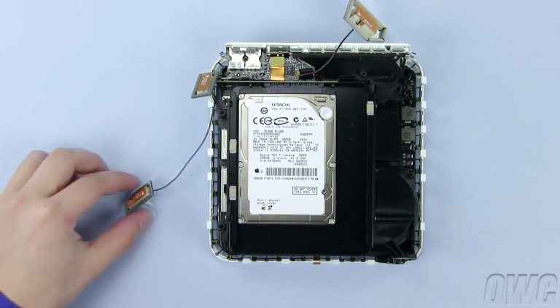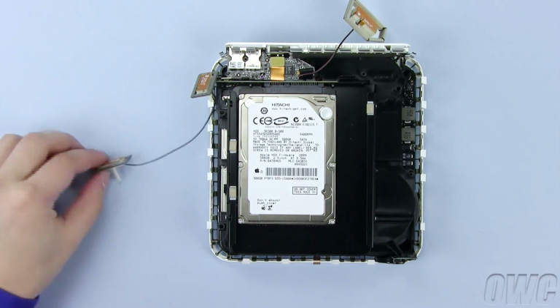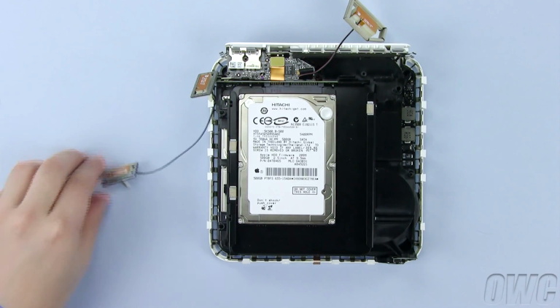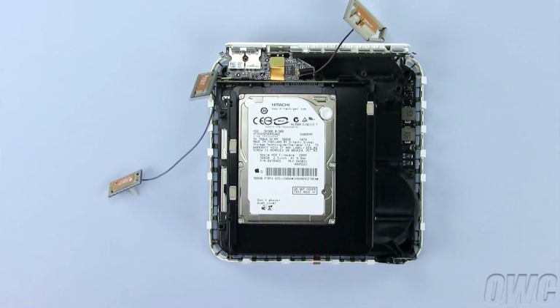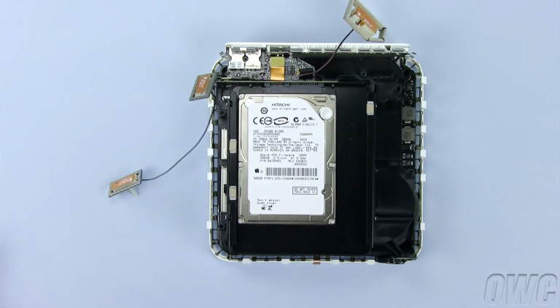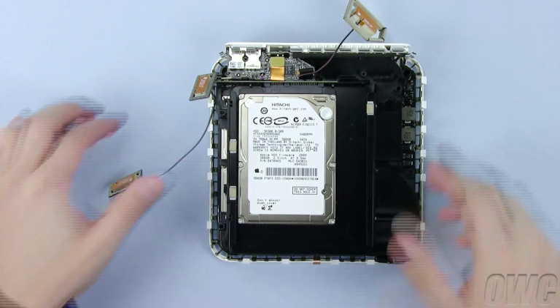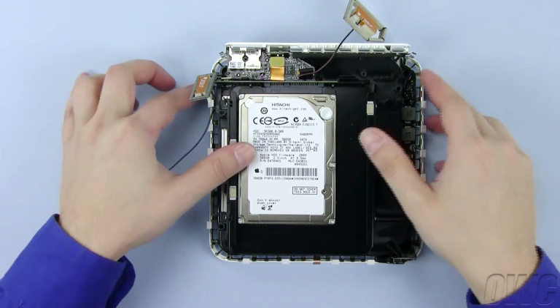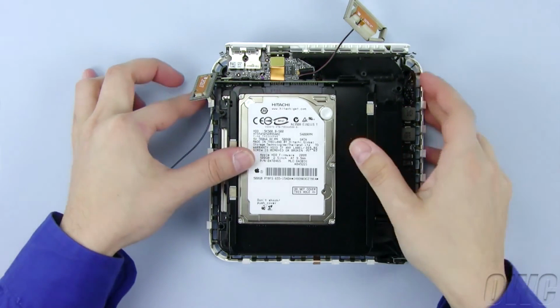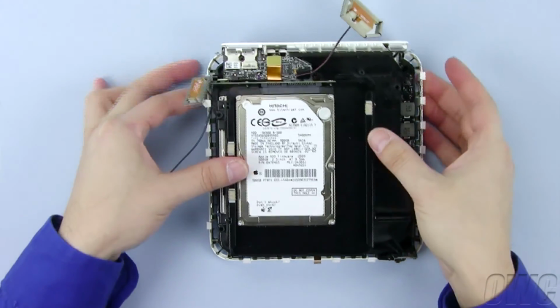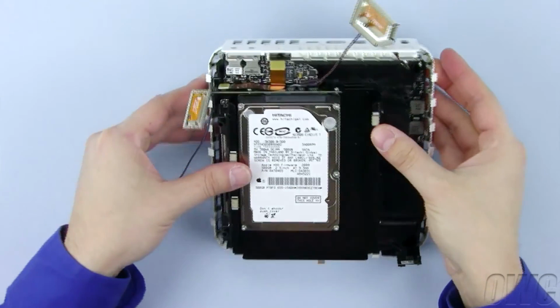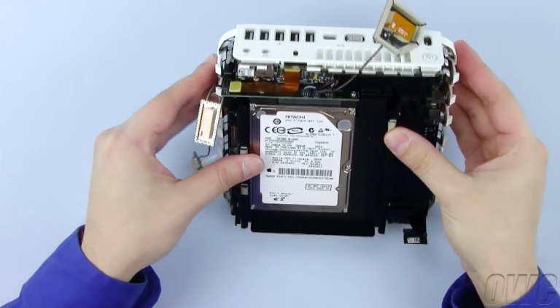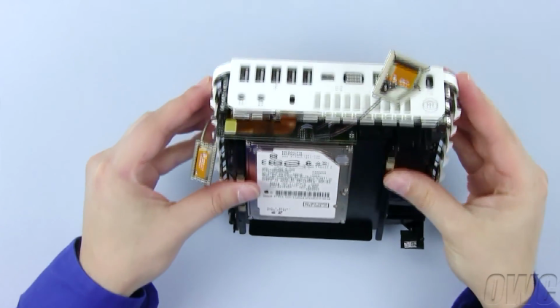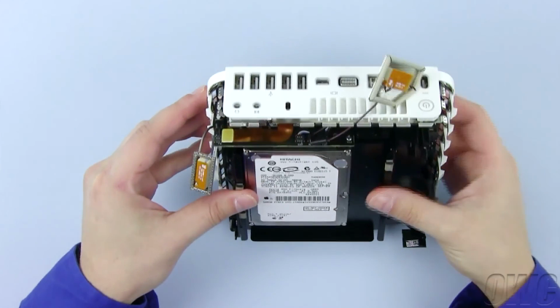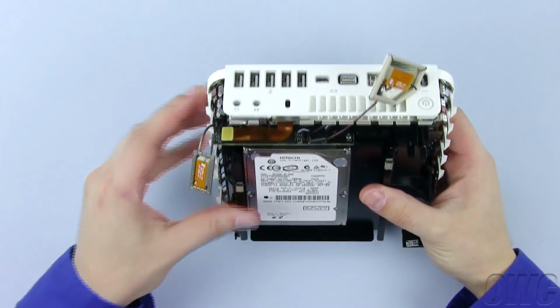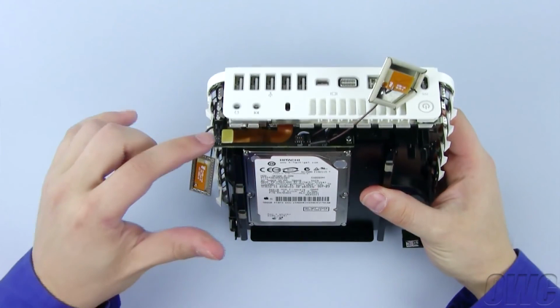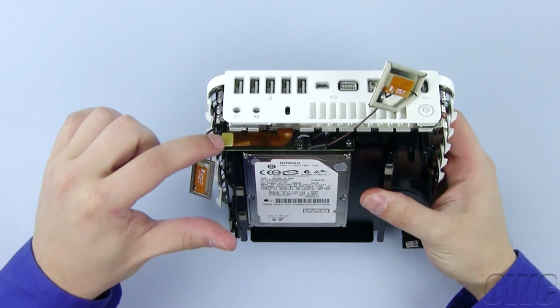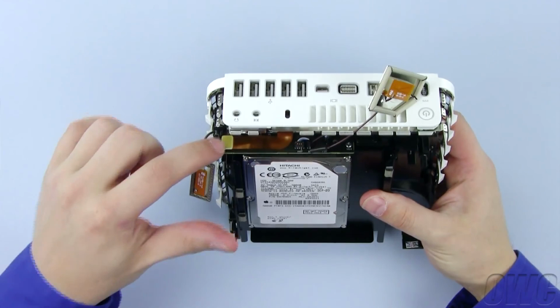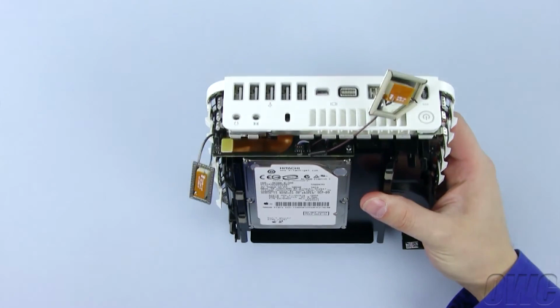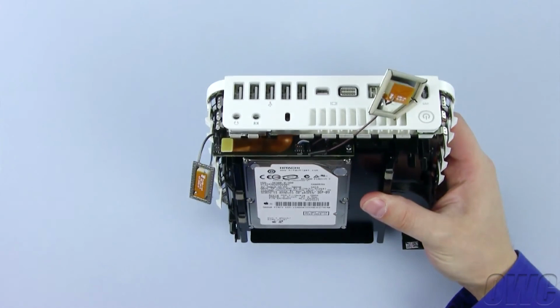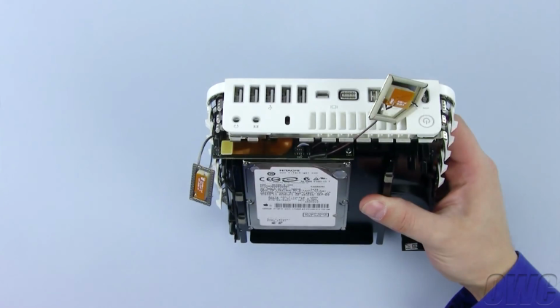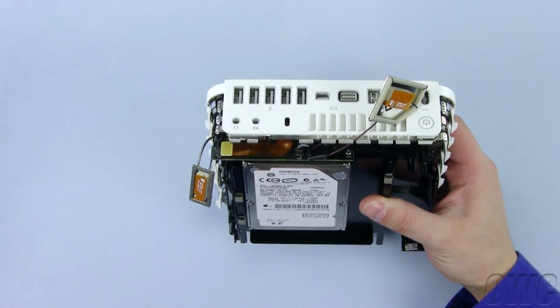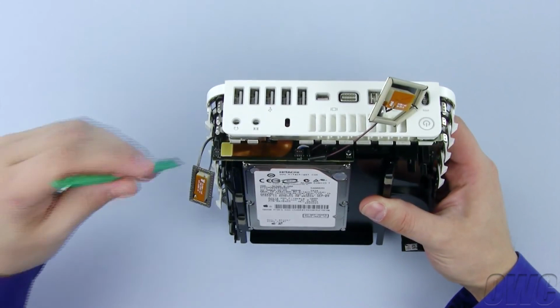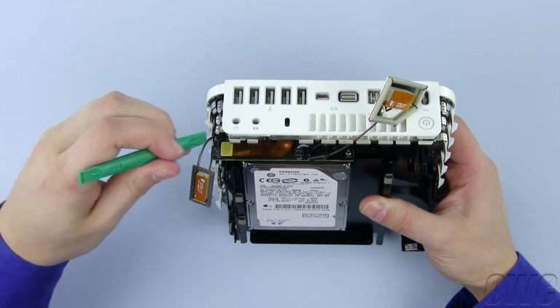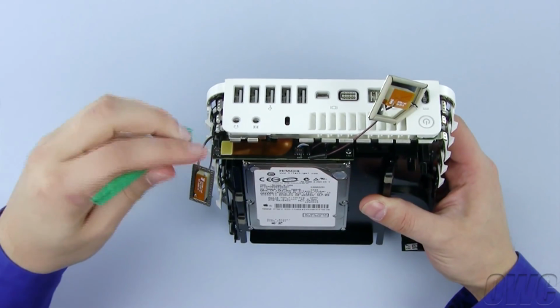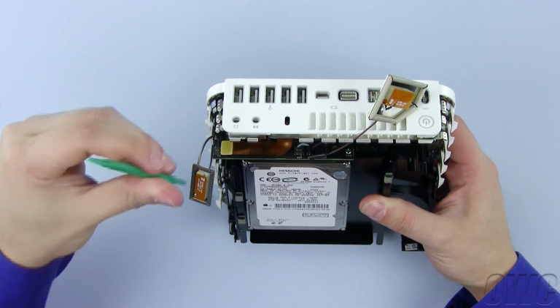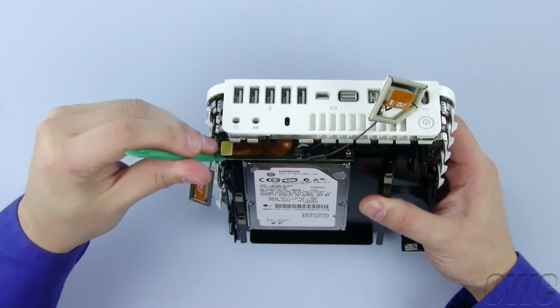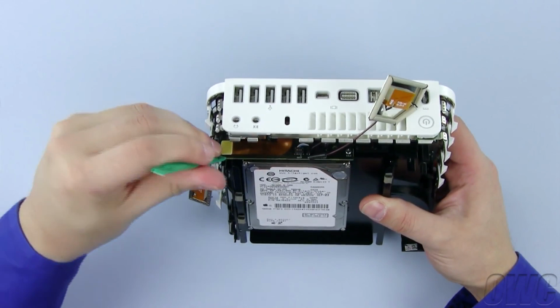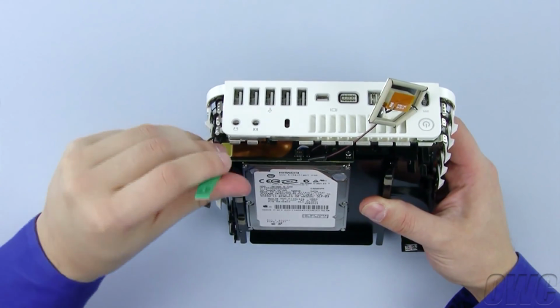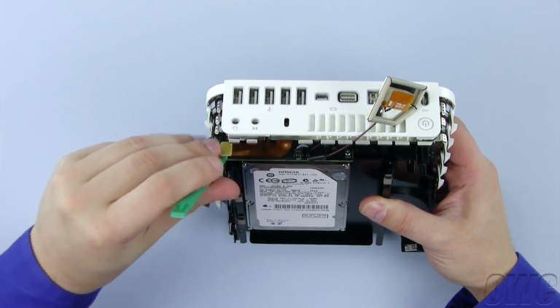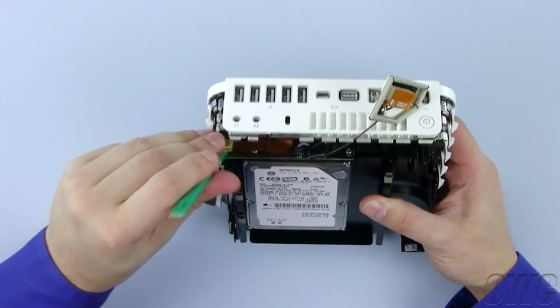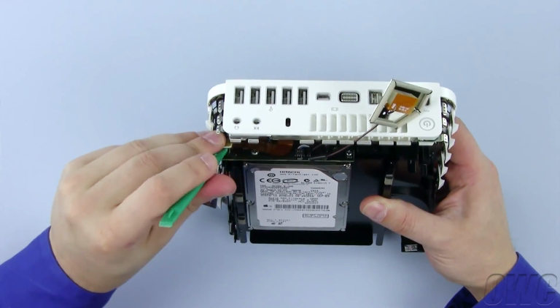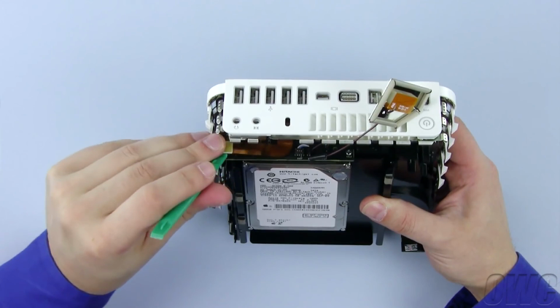Next, we need to detach the SATA ribbon connector. The easiest place to disconnect it is at this point. Simply use your nylon pry tool to gently lift it and it'll disconnect easily.